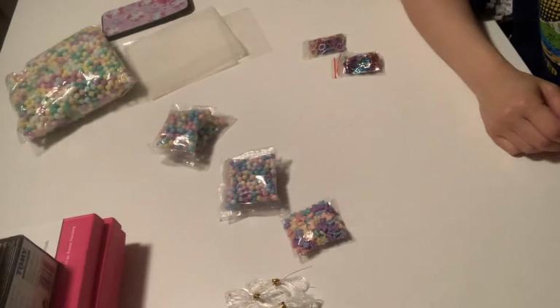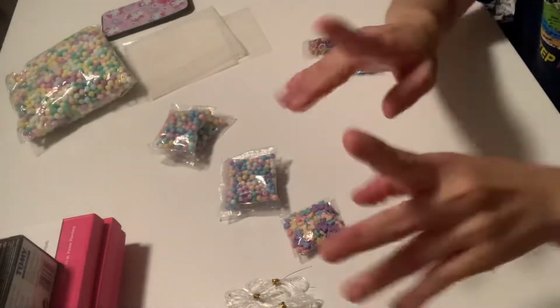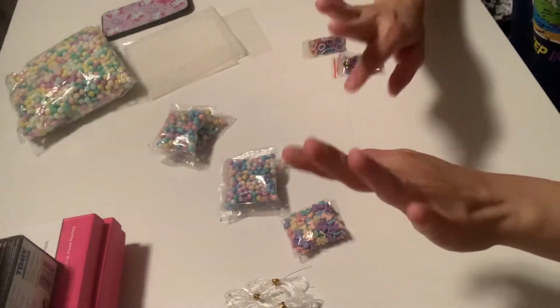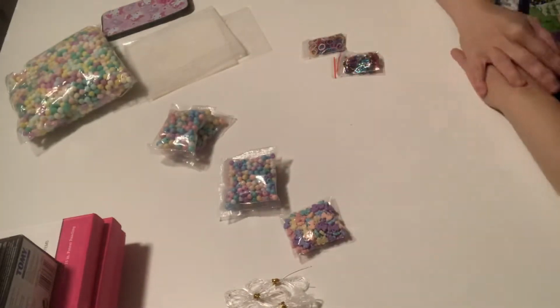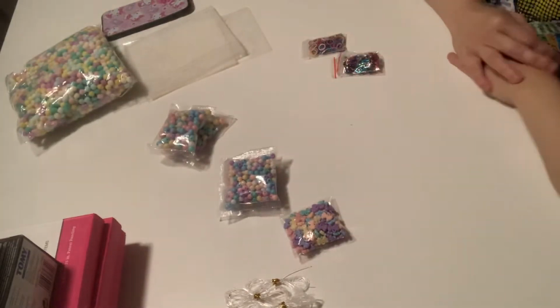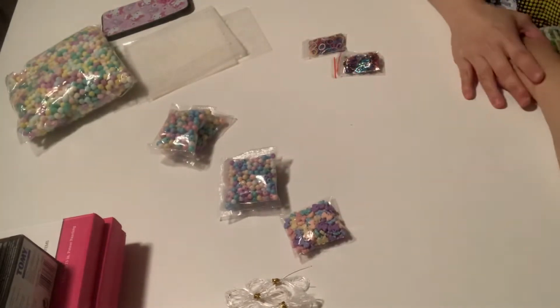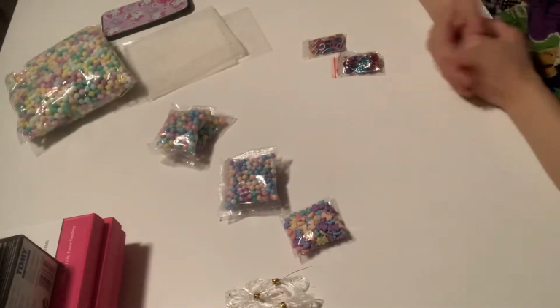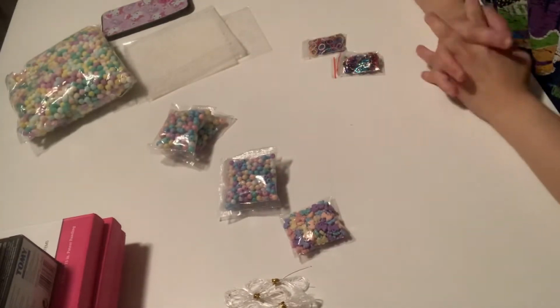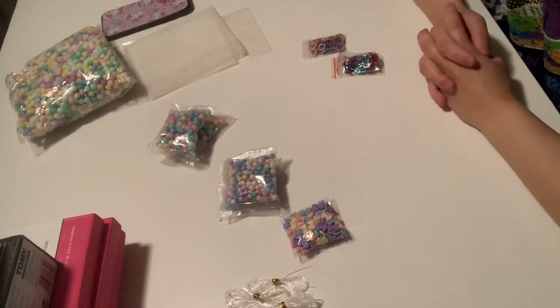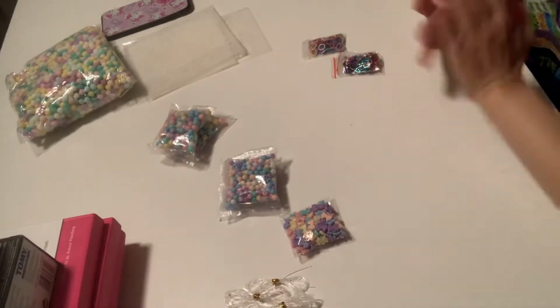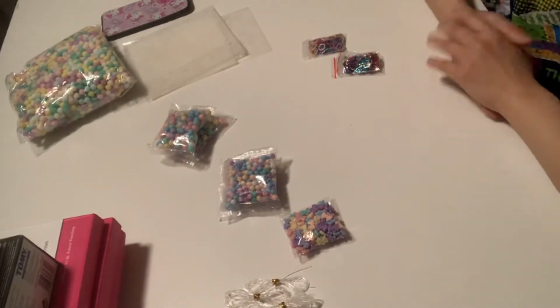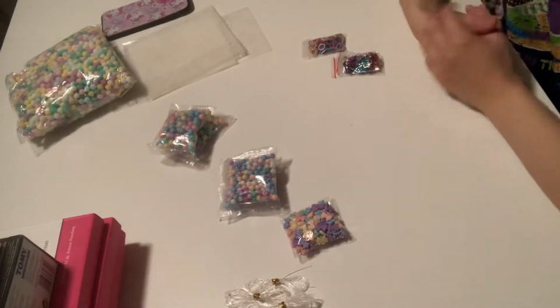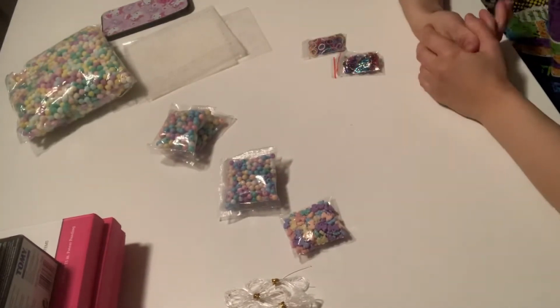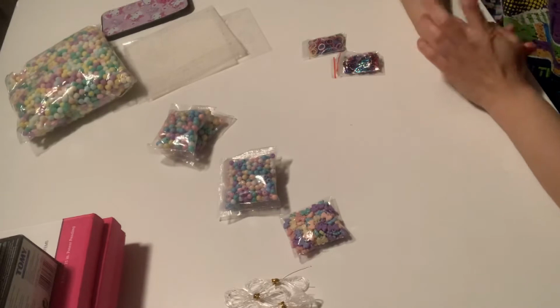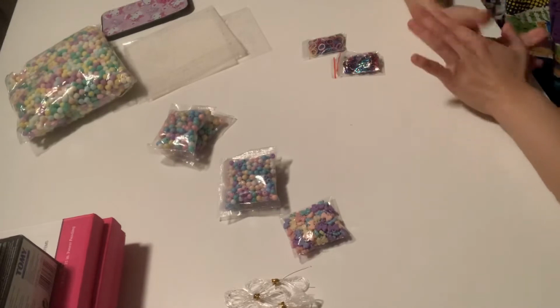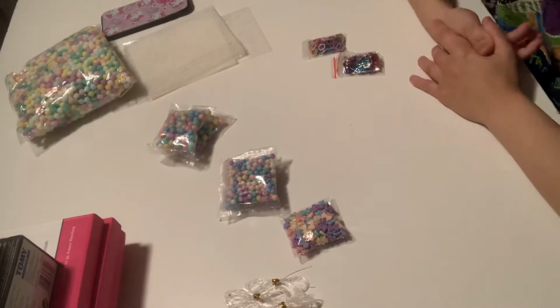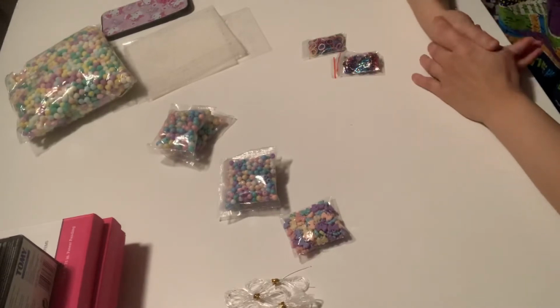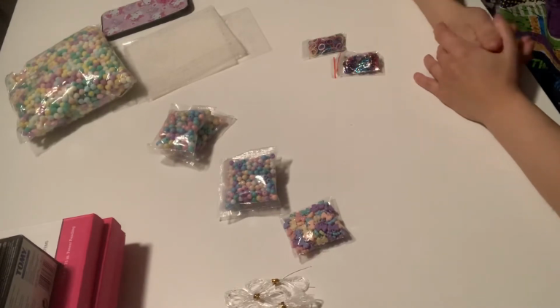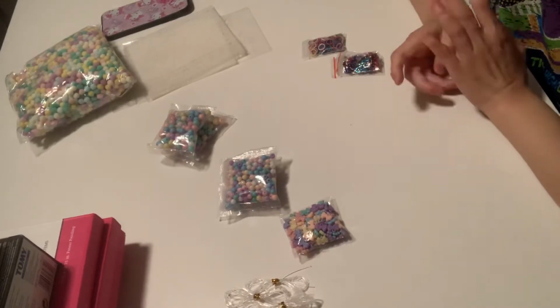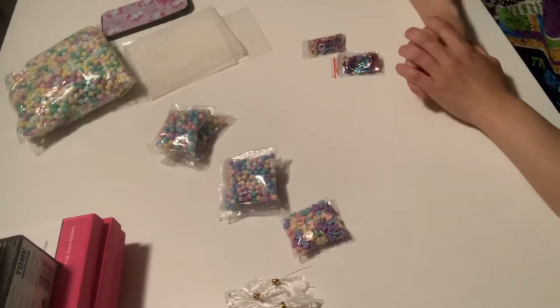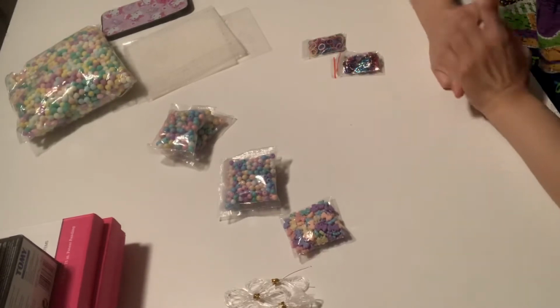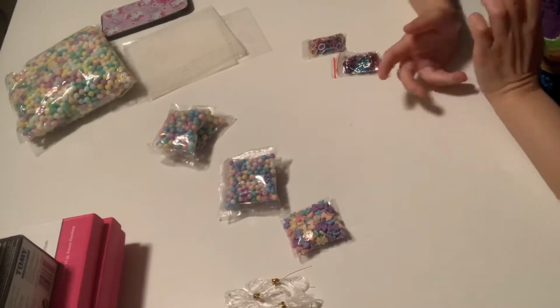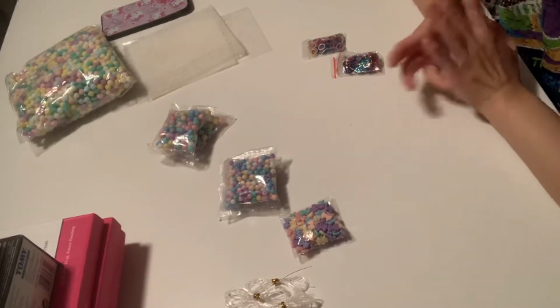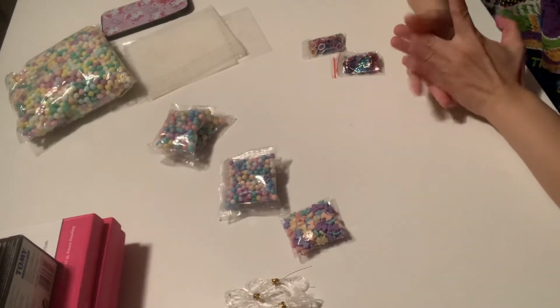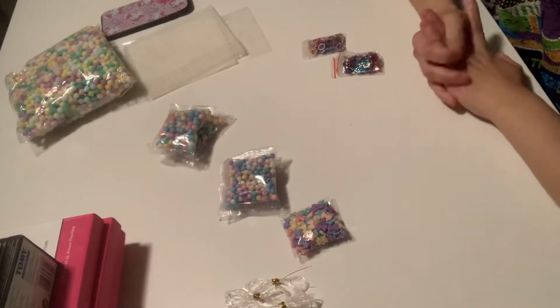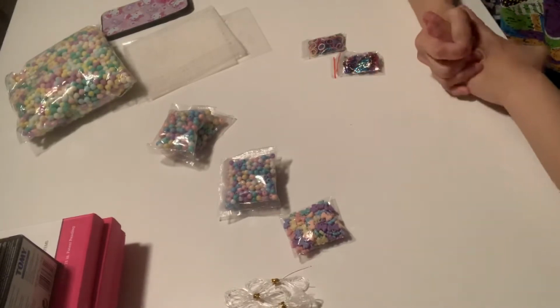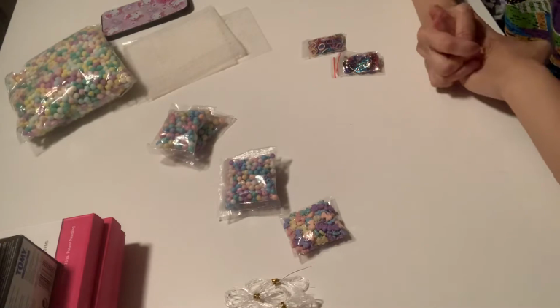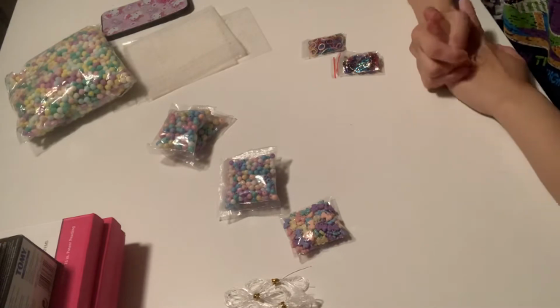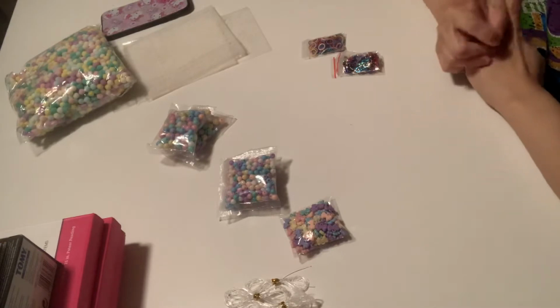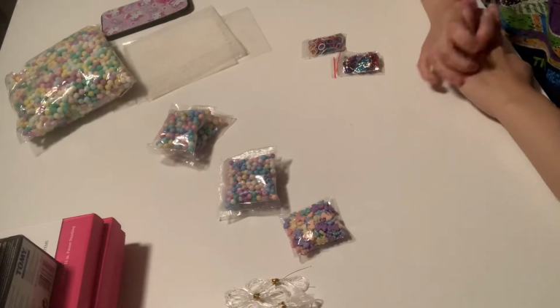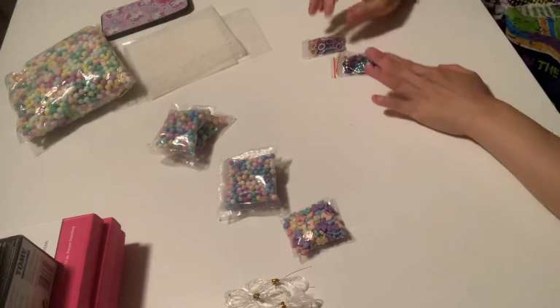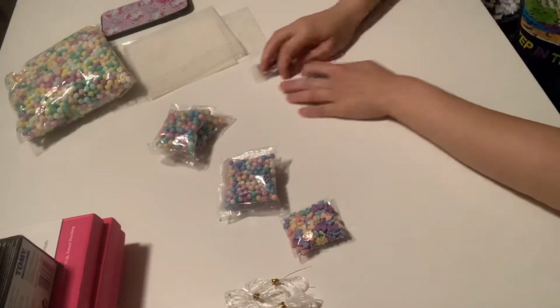Hey guys, this is Gina. Welcome back to my channel. I have a haul from AliExpress. Some more items came in. I'm still waiting on a few more items, so I'm going to share my haul.